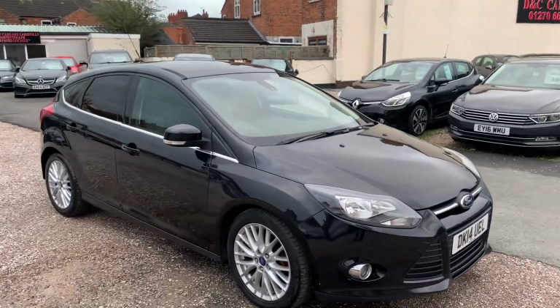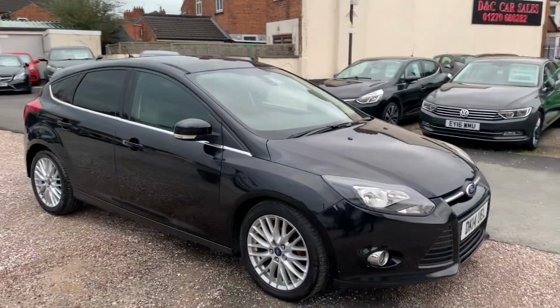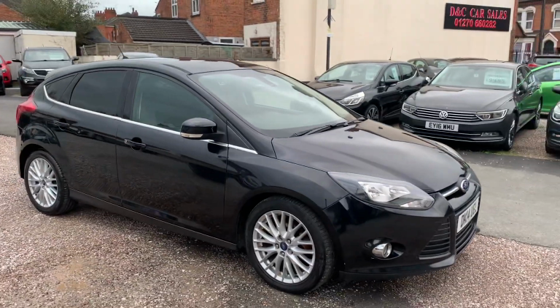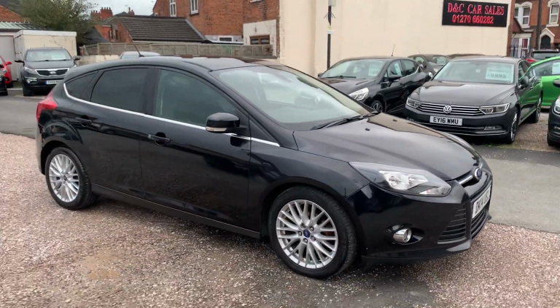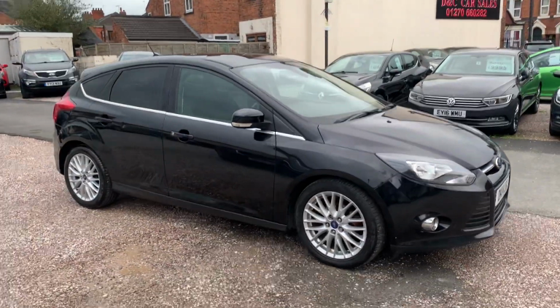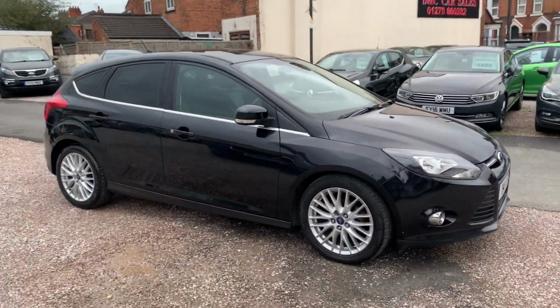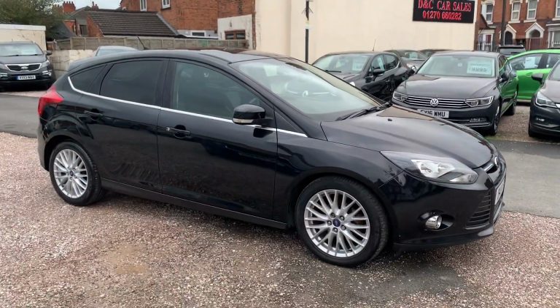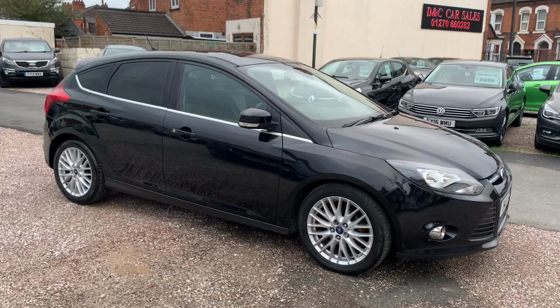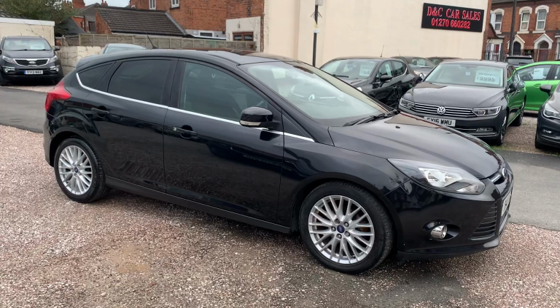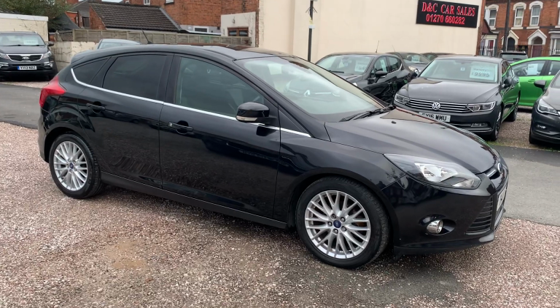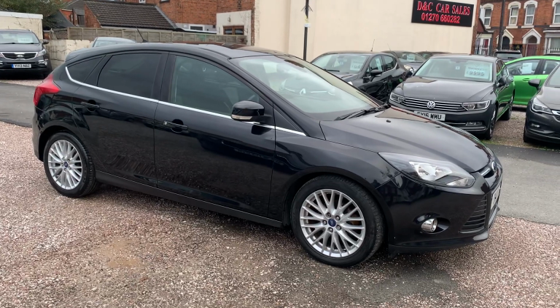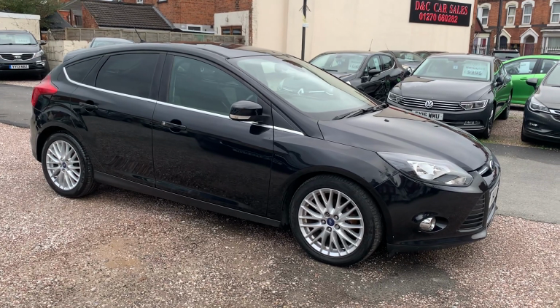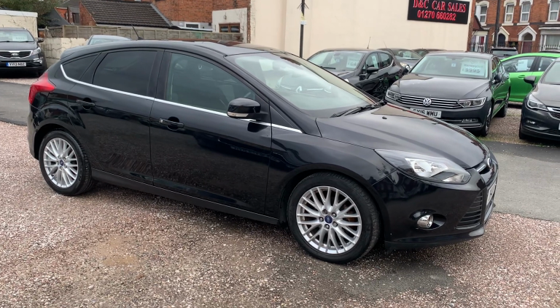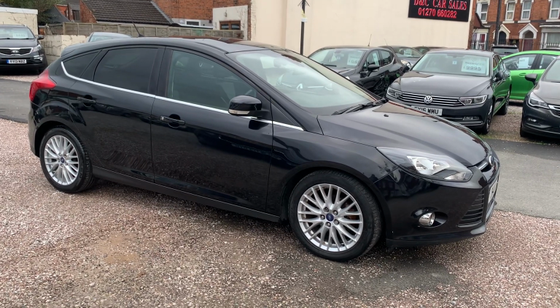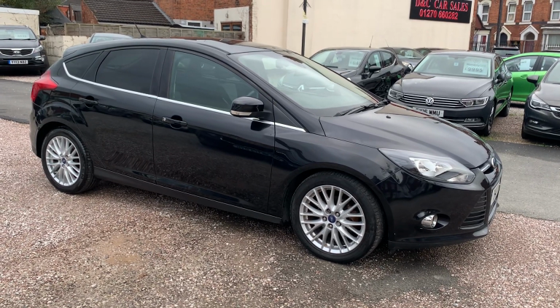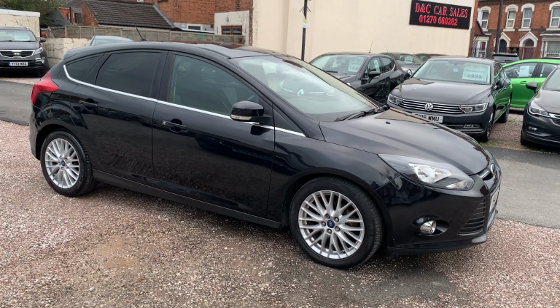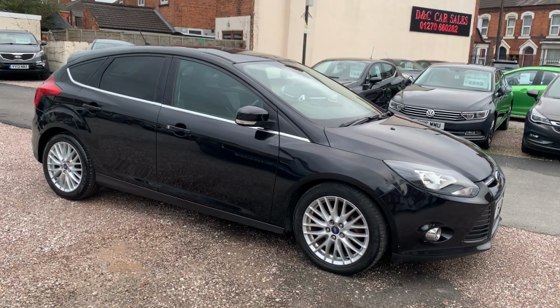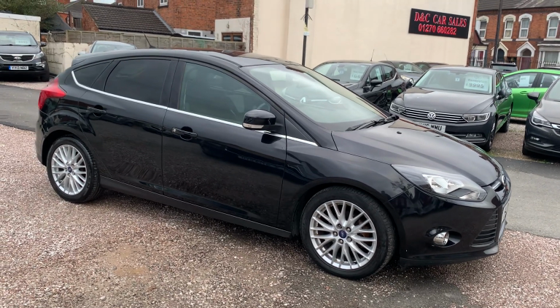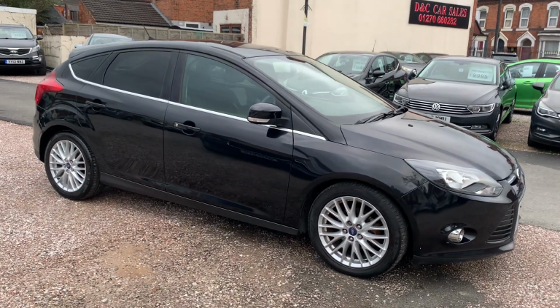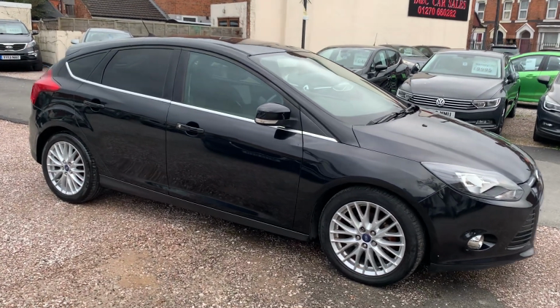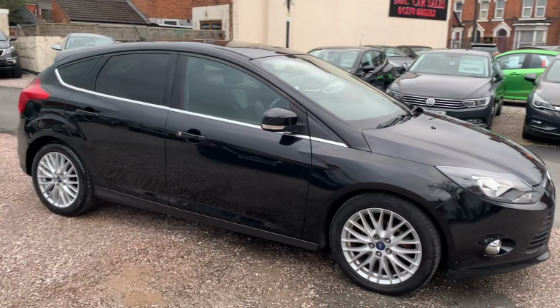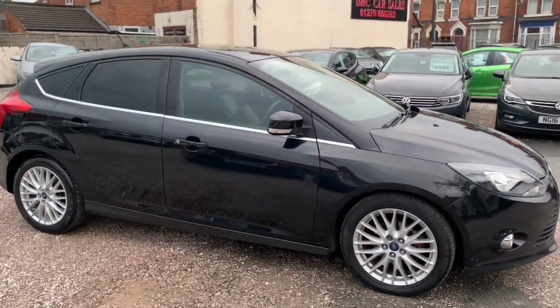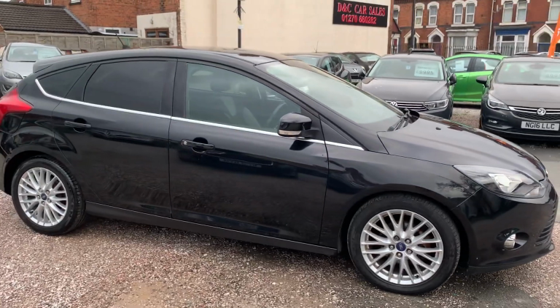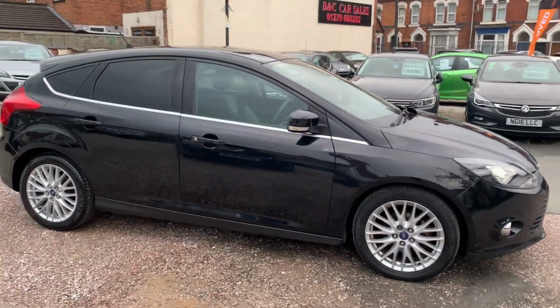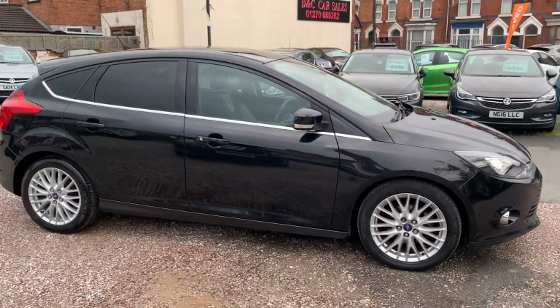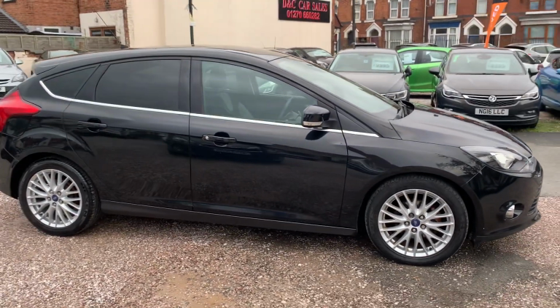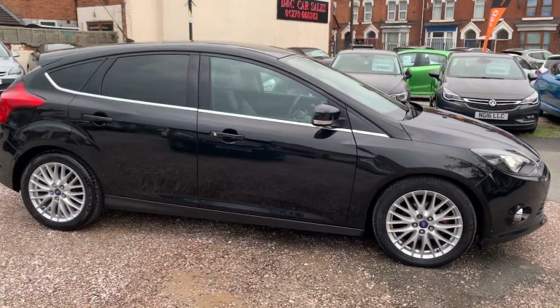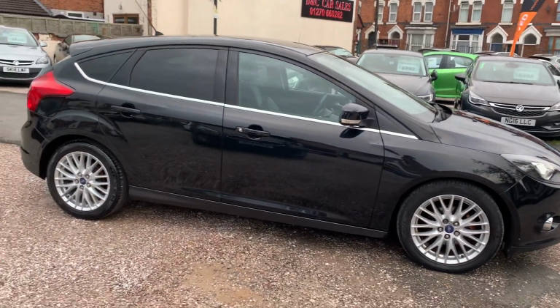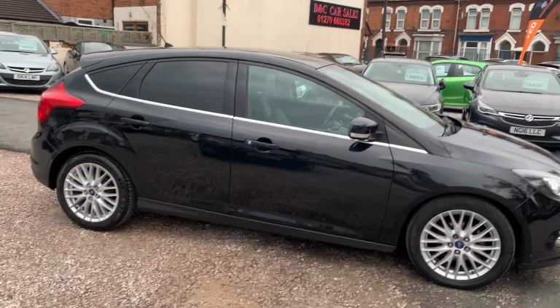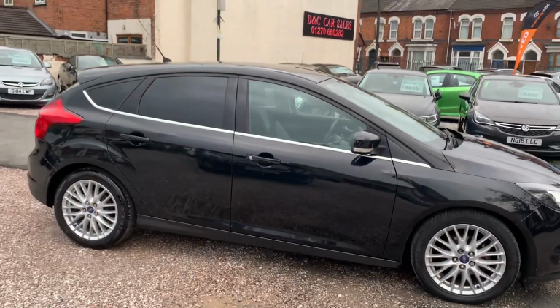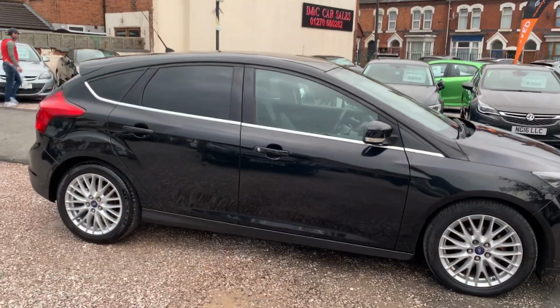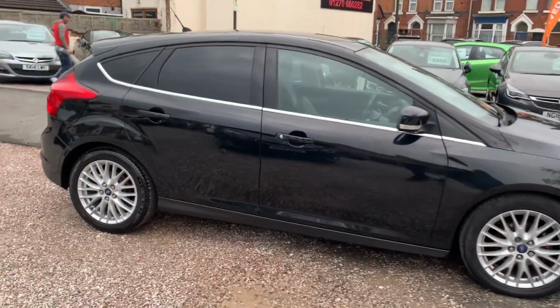So this is the 1.6 diesel — very, very reliable, very economical, cheap tax, in fact it might even be free on this one. It's got the Z-Tech appearance pack, so it's got the upgraded wheels and the rear privacy glass as well.